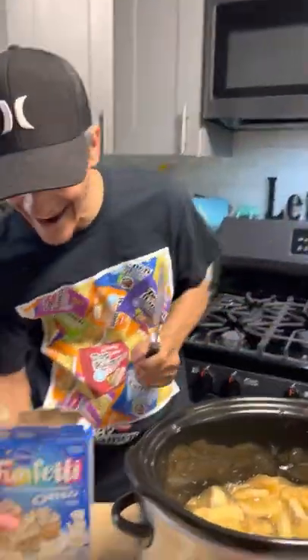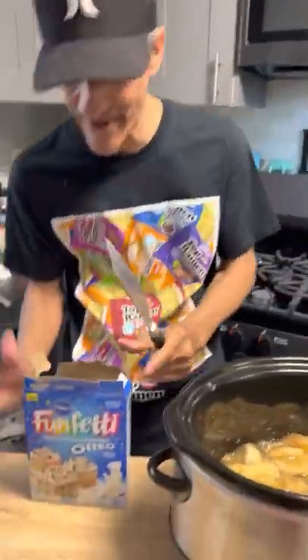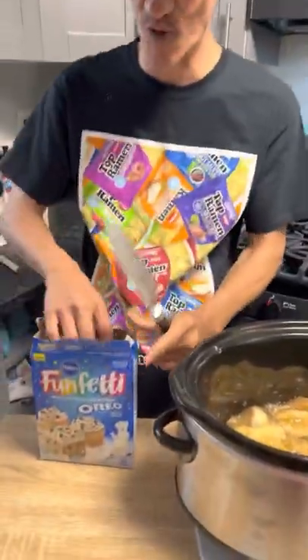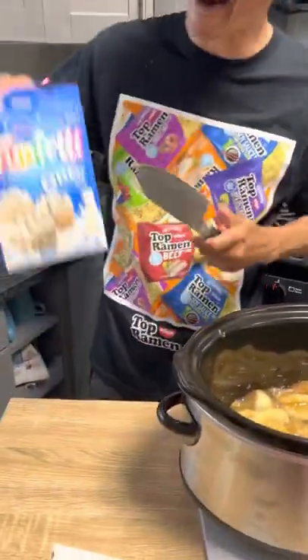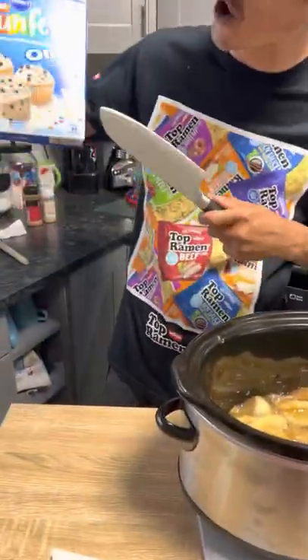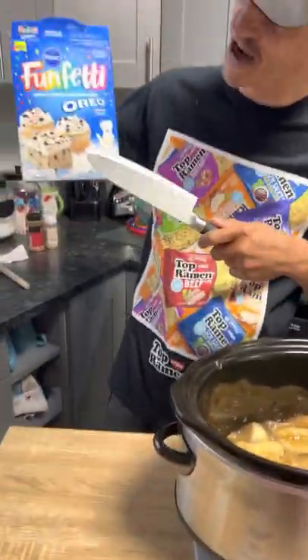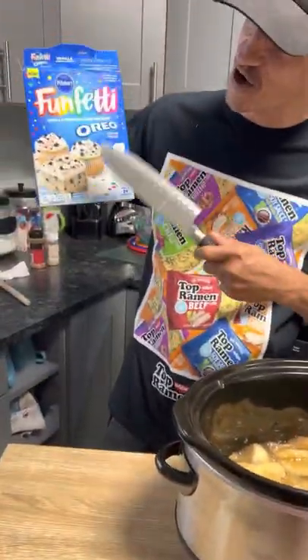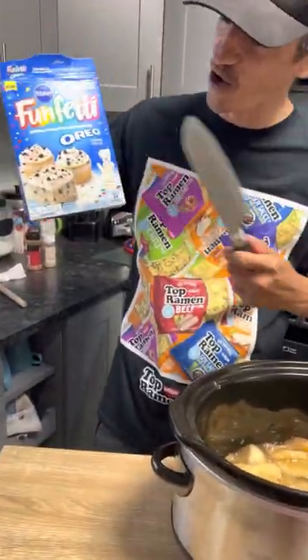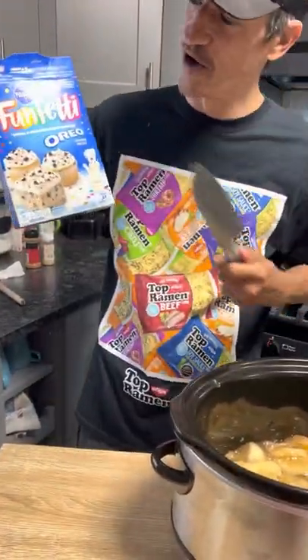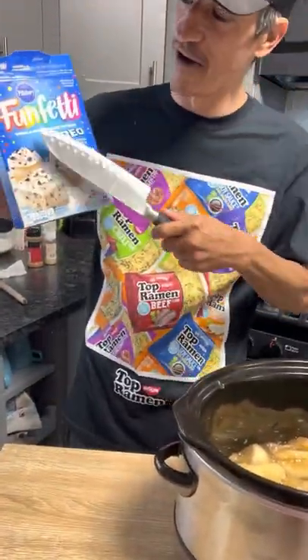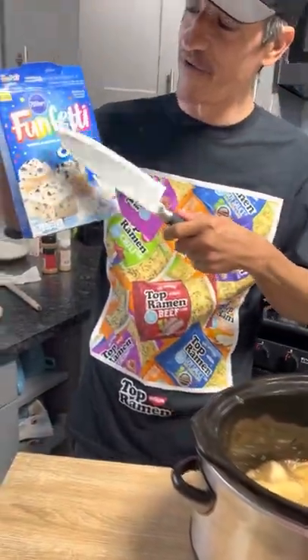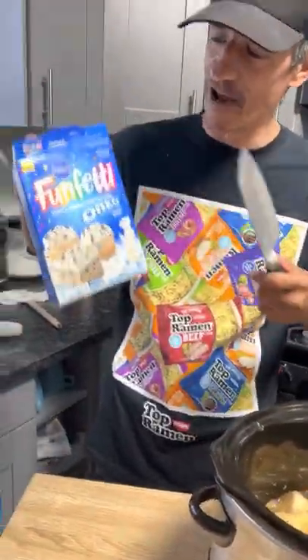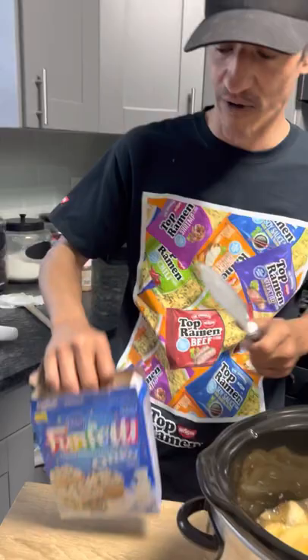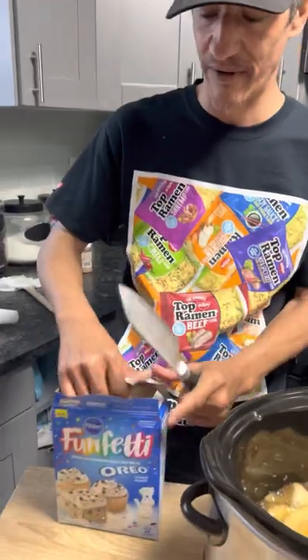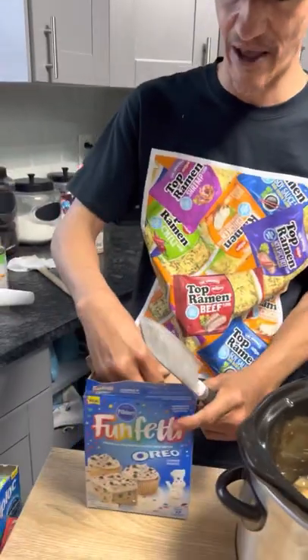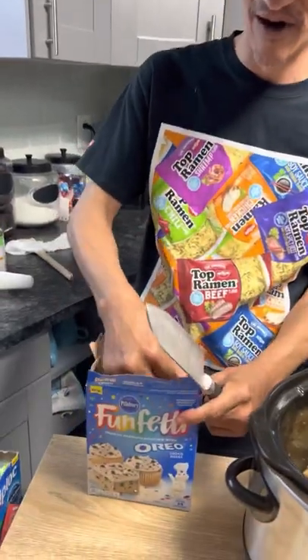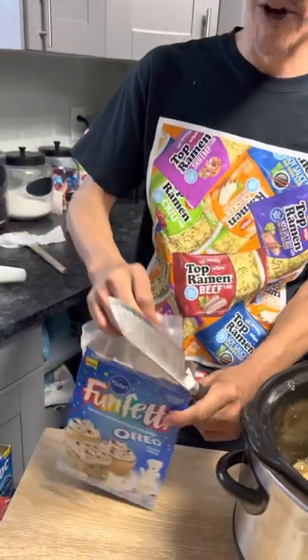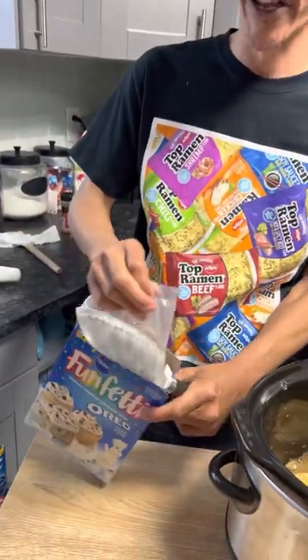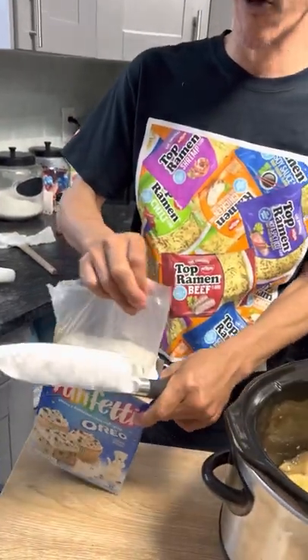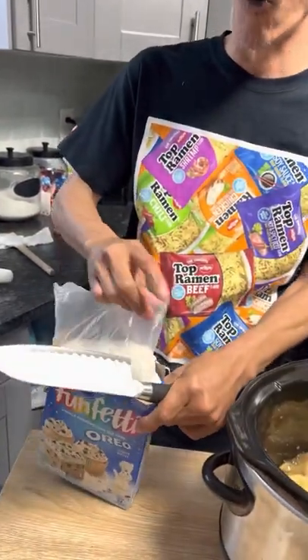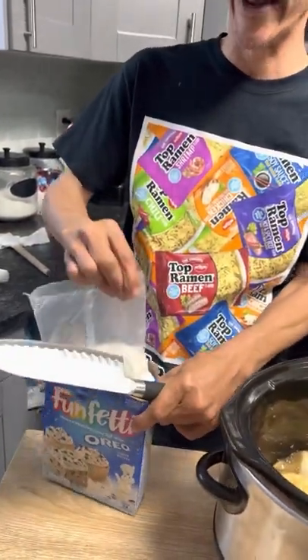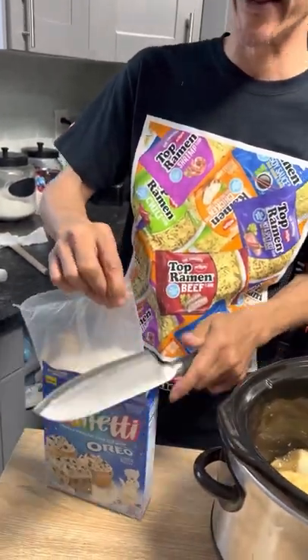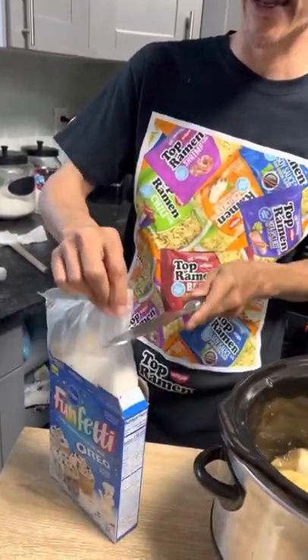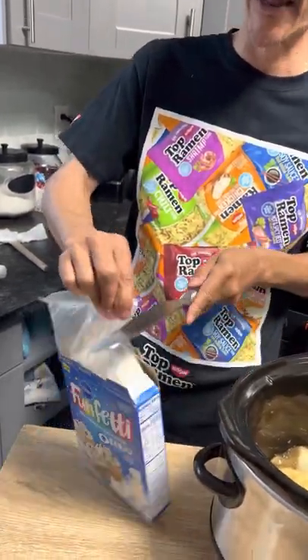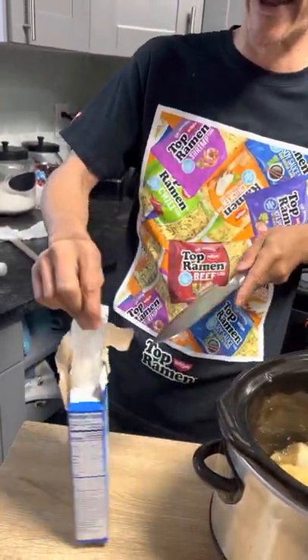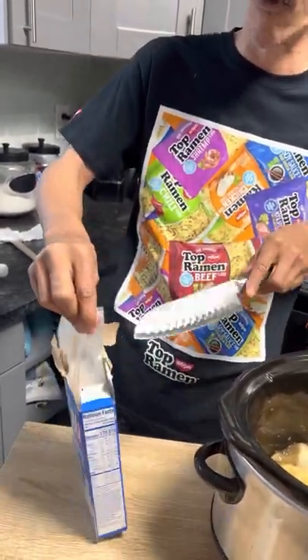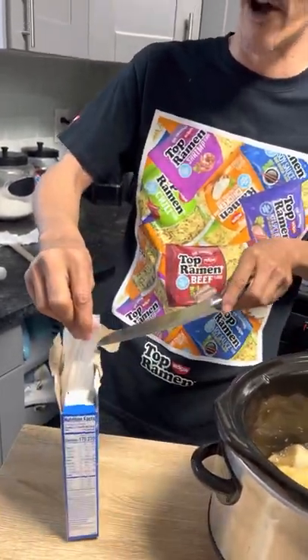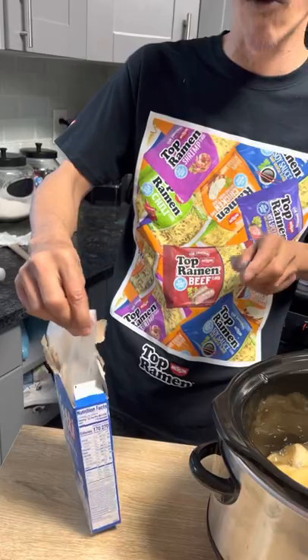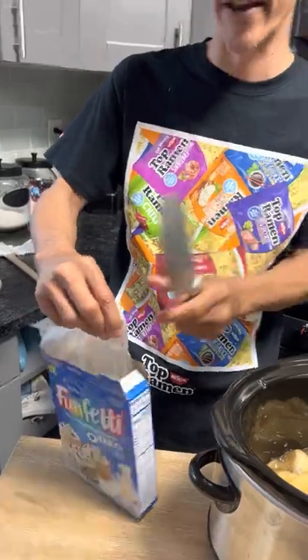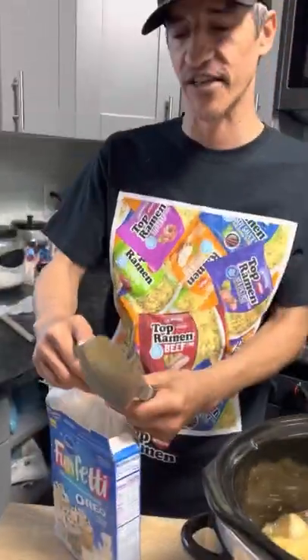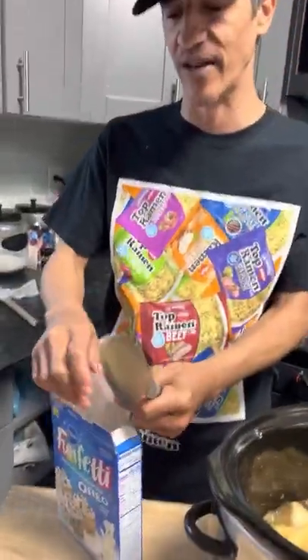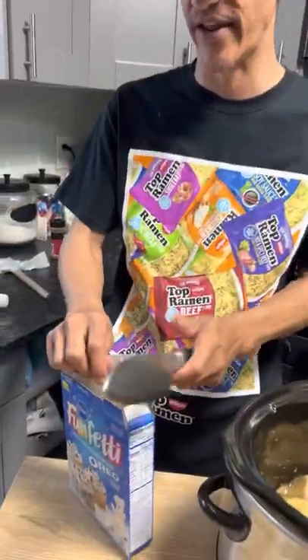I thought going with an oreo funfetti one would be even better, but you can use a yellow cake, white cake, red velvet cake — any kind of cake mix you want.